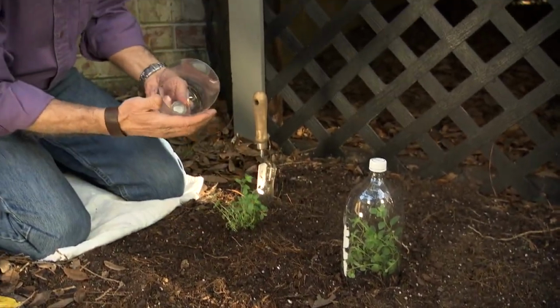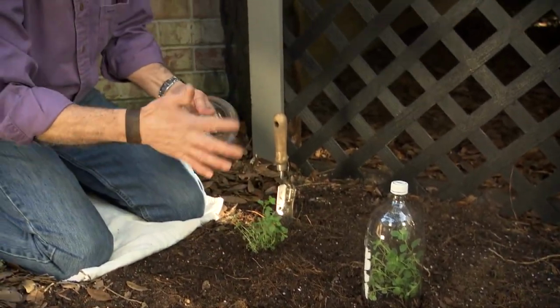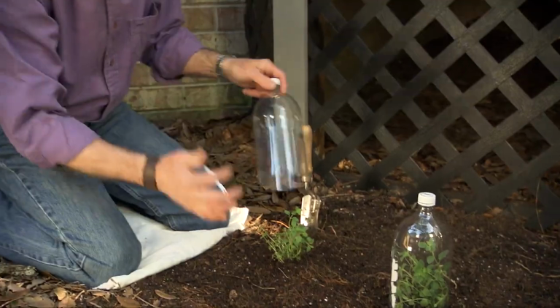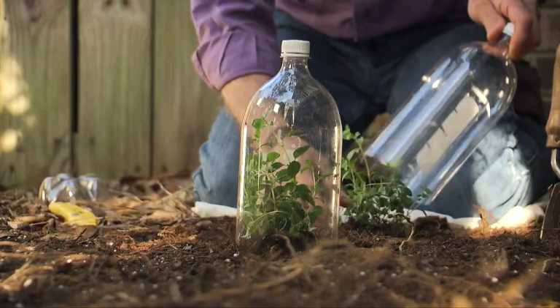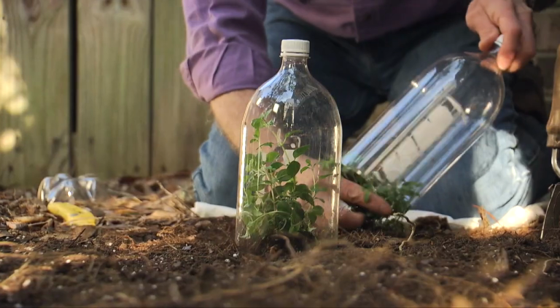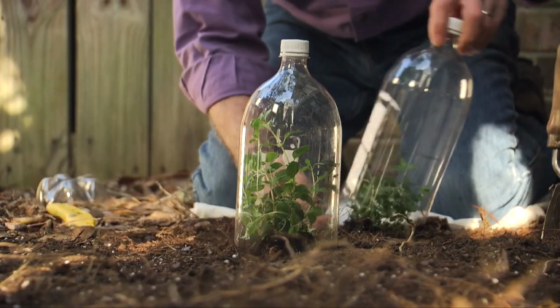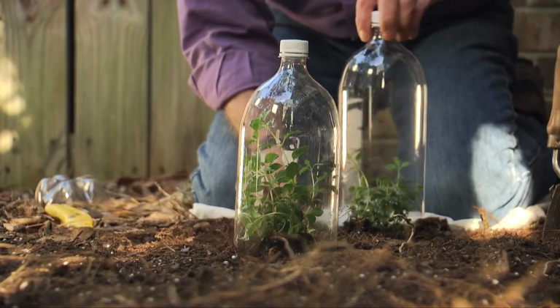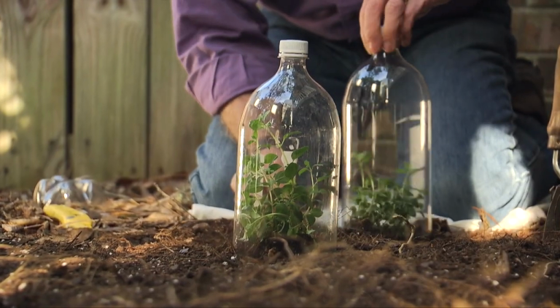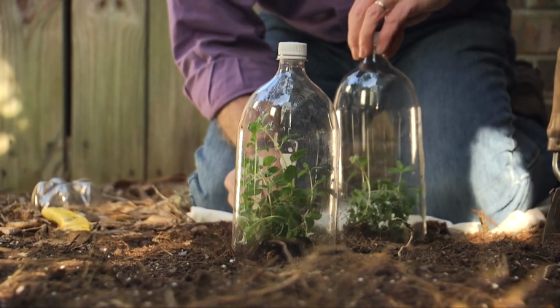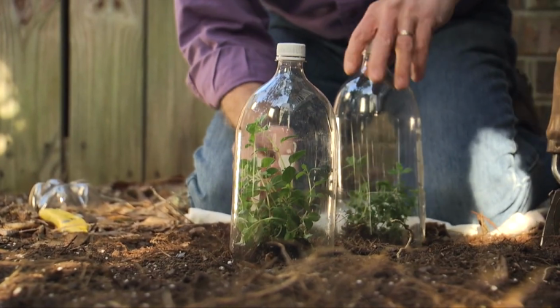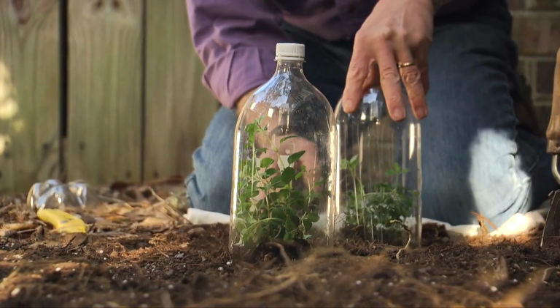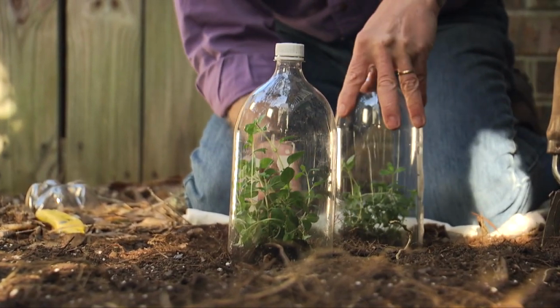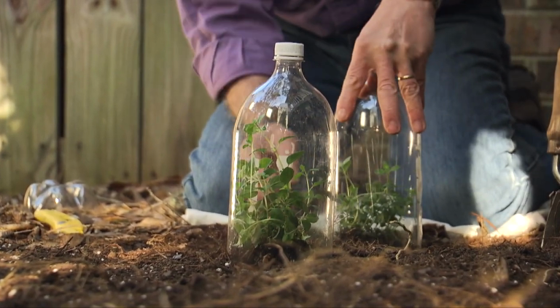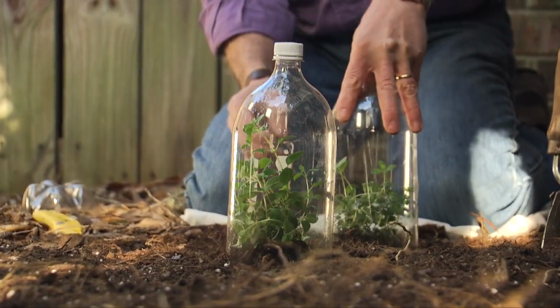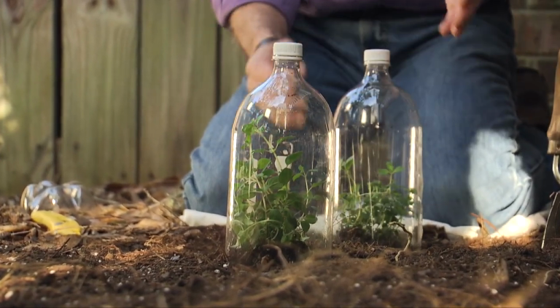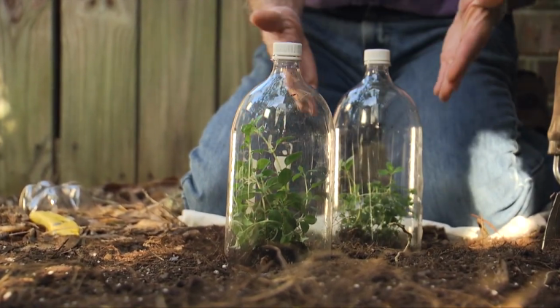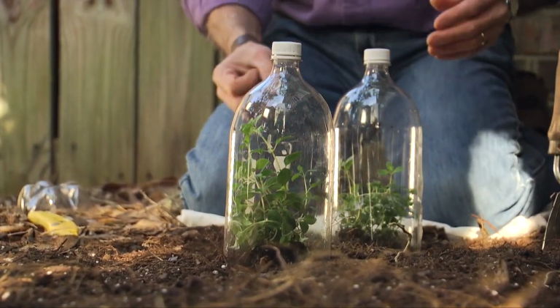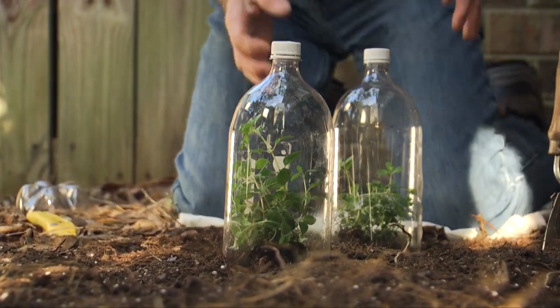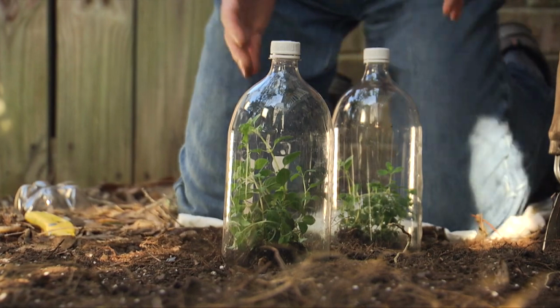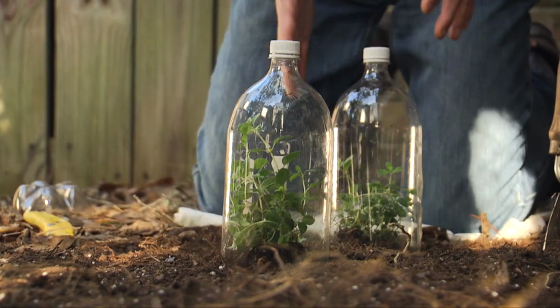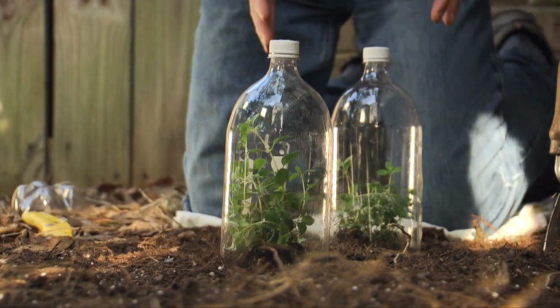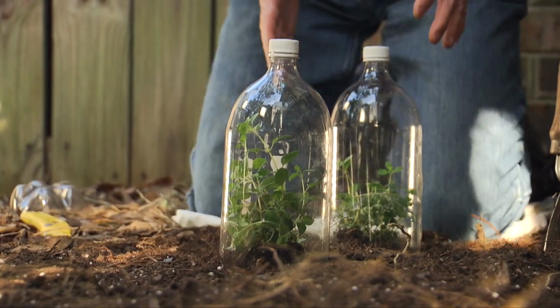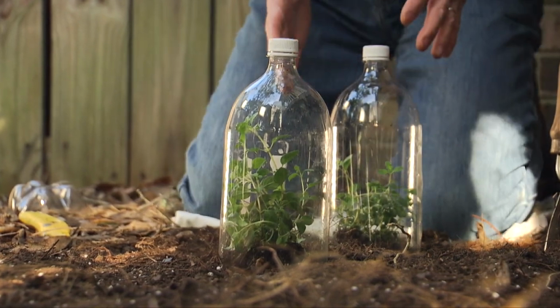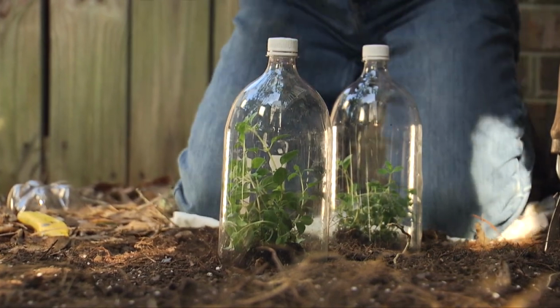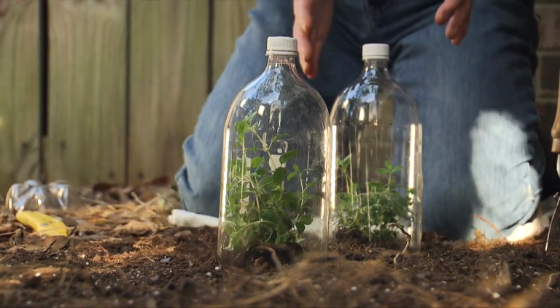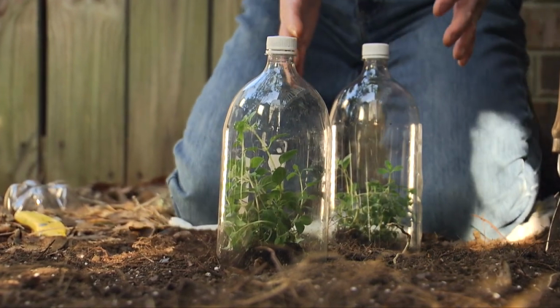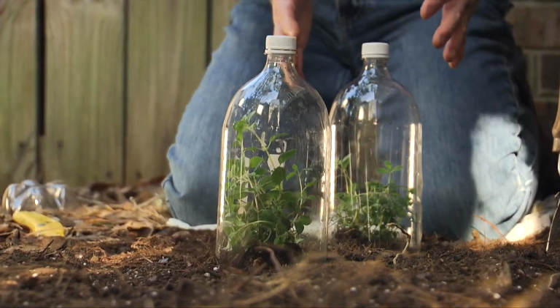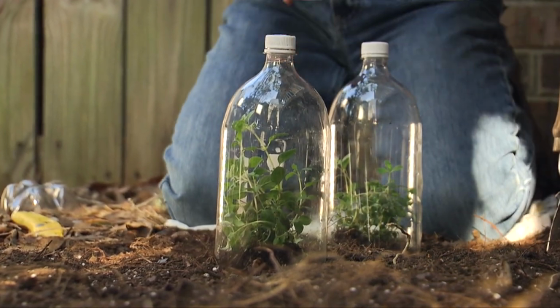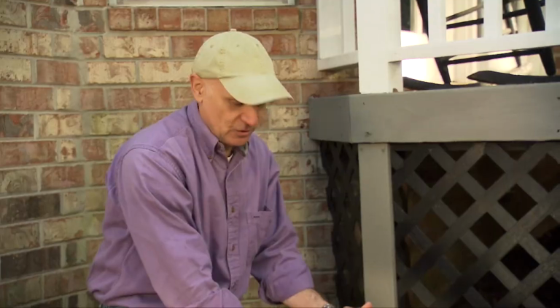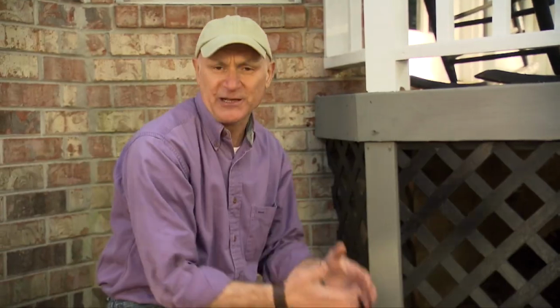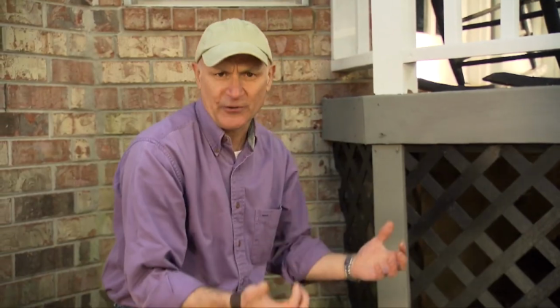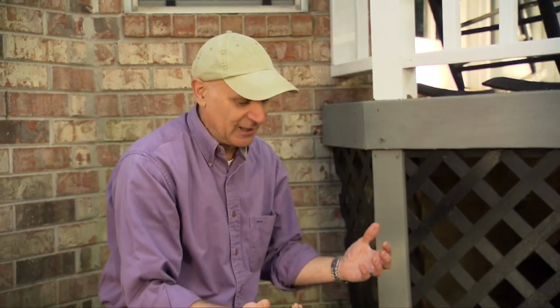Just slice — doesn't have to be that neat, doesn't really matter. Slide it over. Little mini greenhouse. Now that will capture the sun and the heat during the day to keep those plants growing quickly.